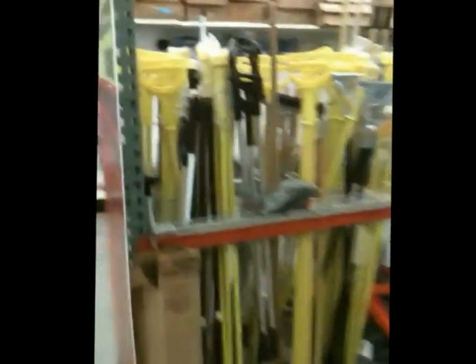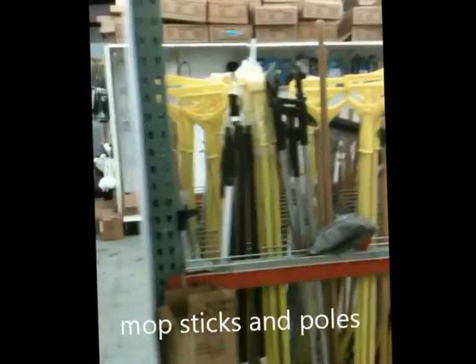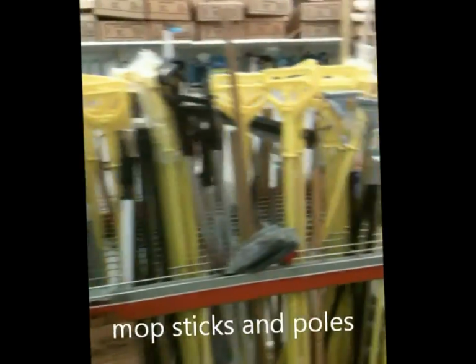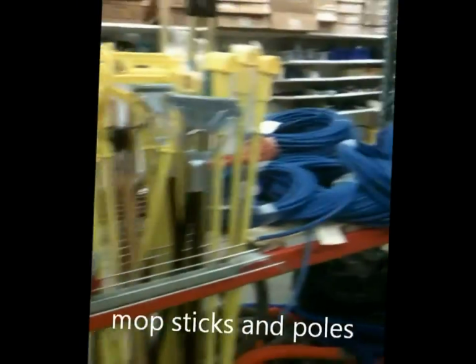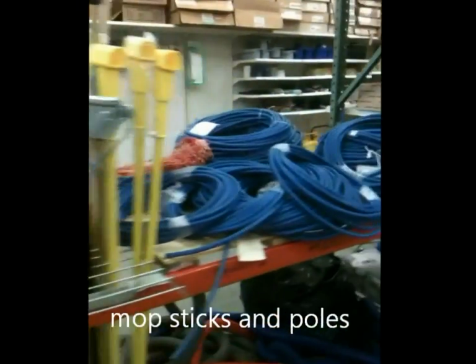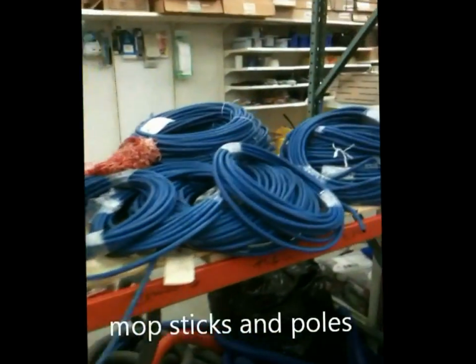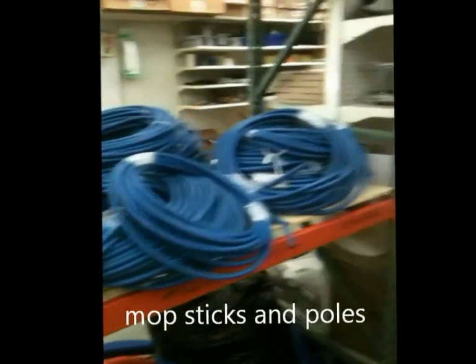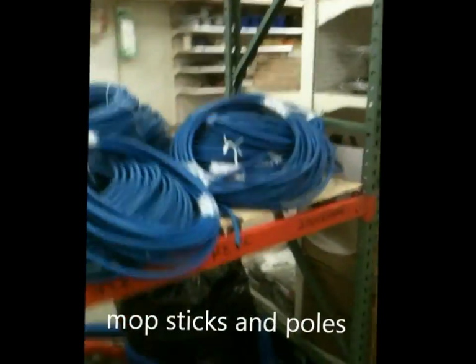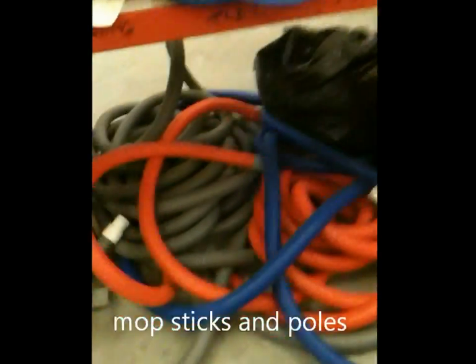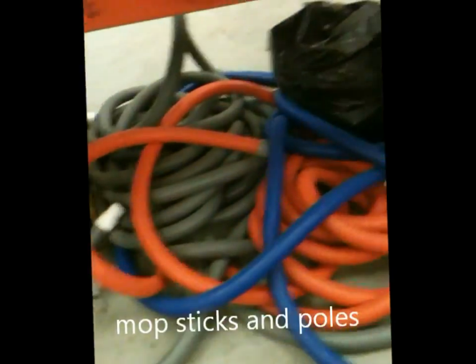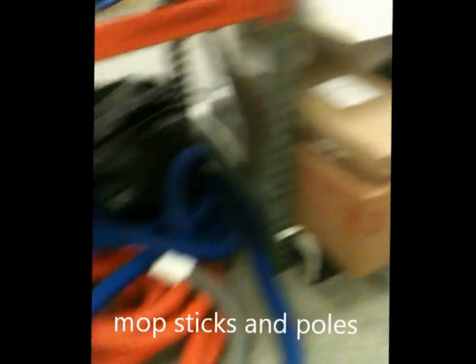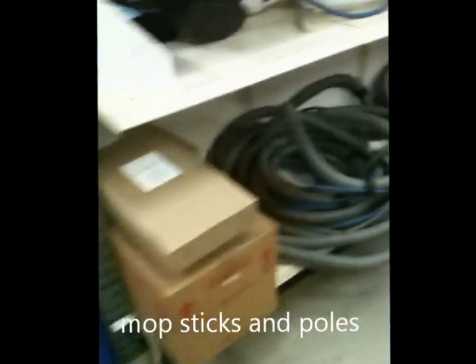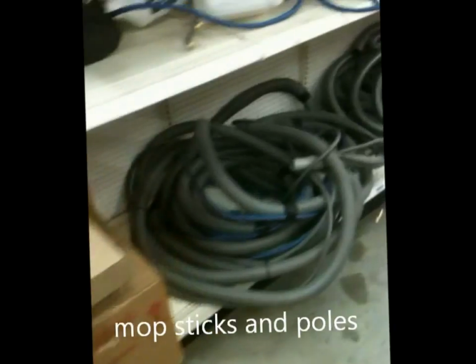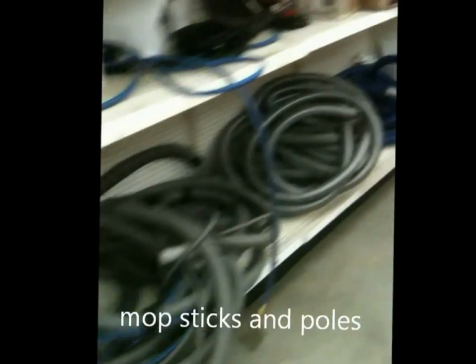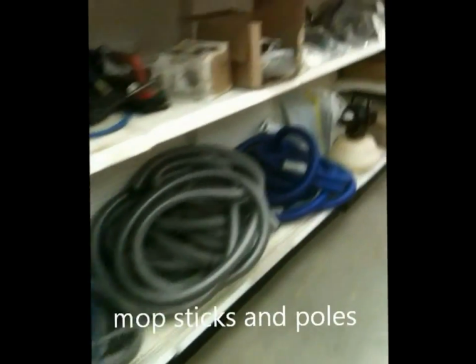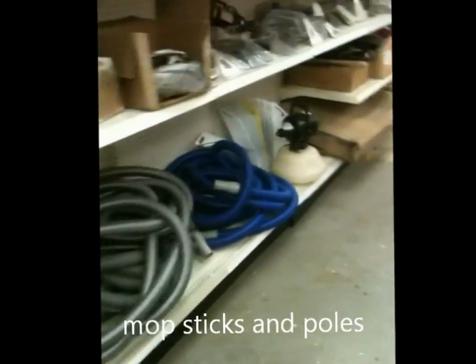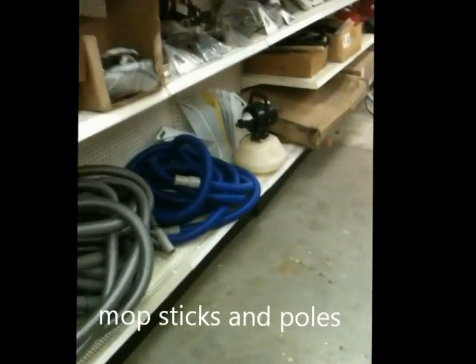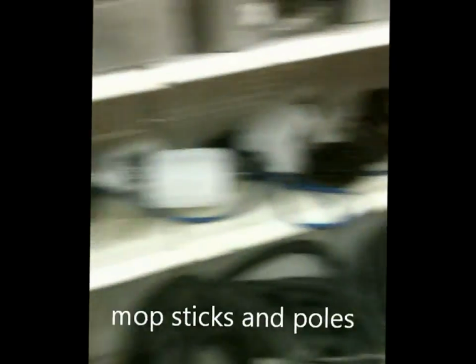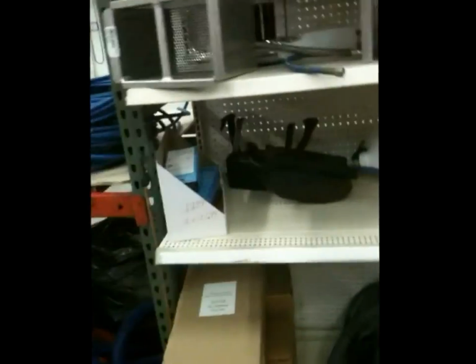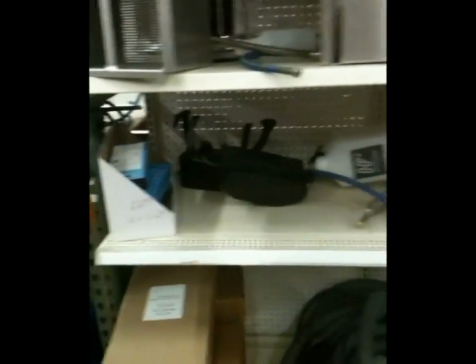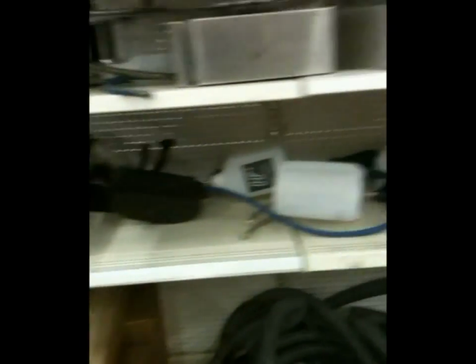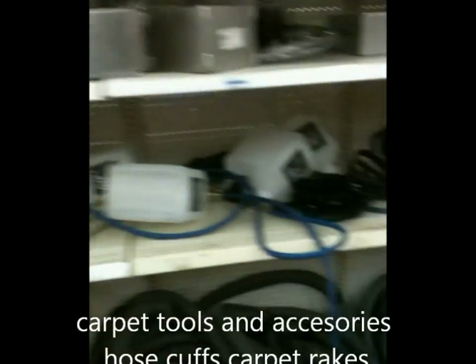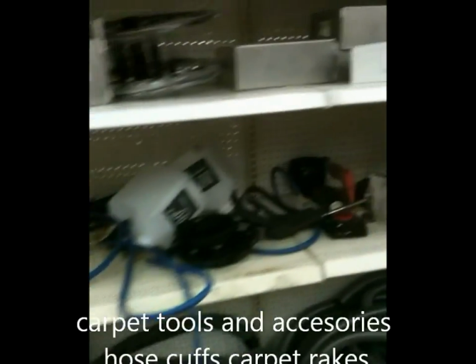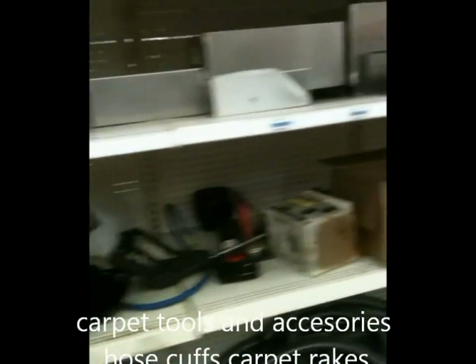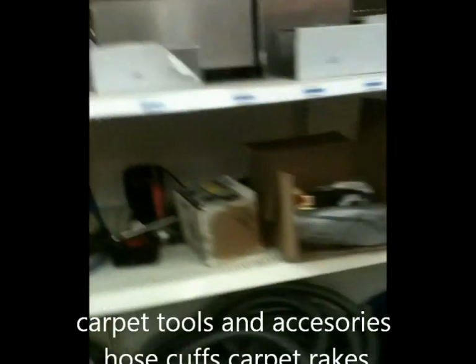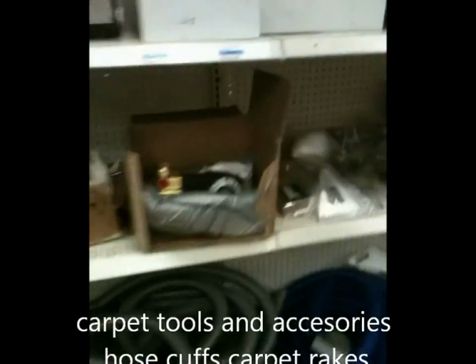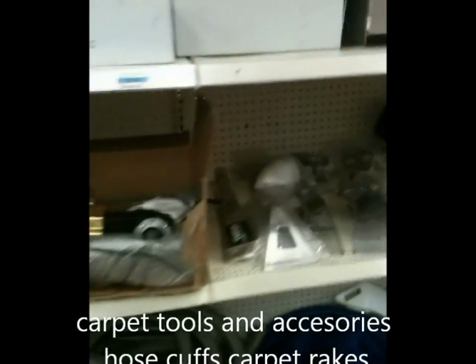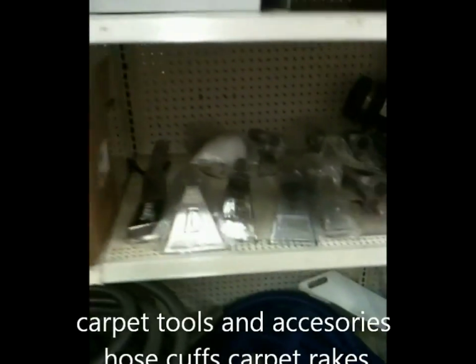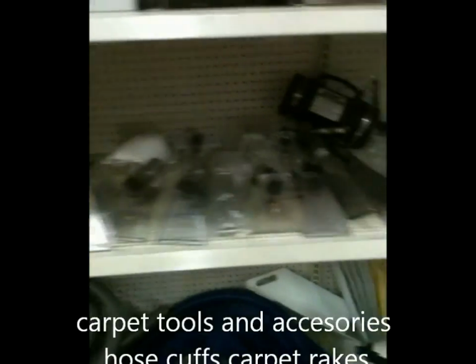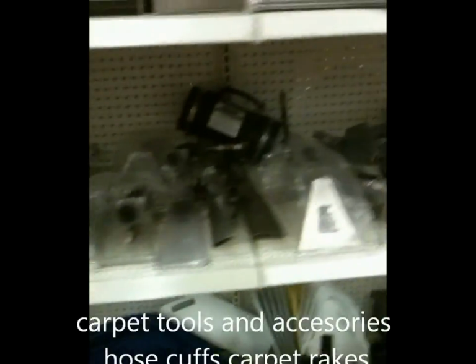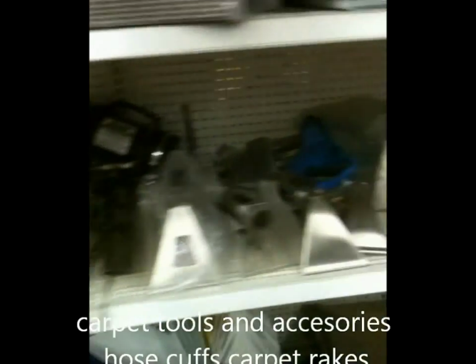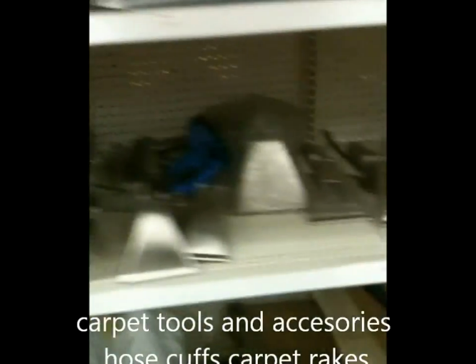We've got mop sticks. We've got some blue carpet cleaner hose, vacuum hose, more vacuum hose. Fogger. We've got hydroforce sprayers, Hypro pumps, upholstery tools — tons of upholstery tools.